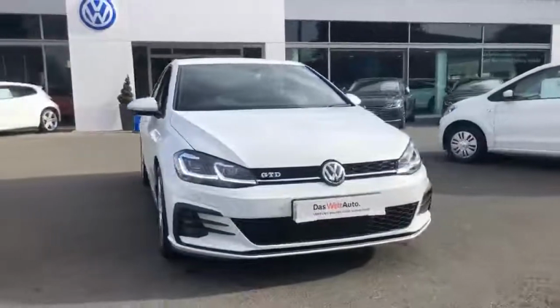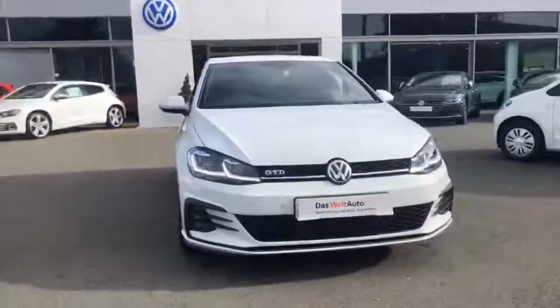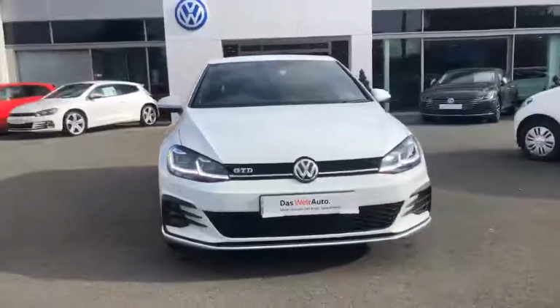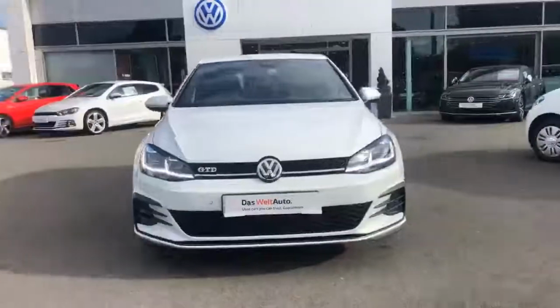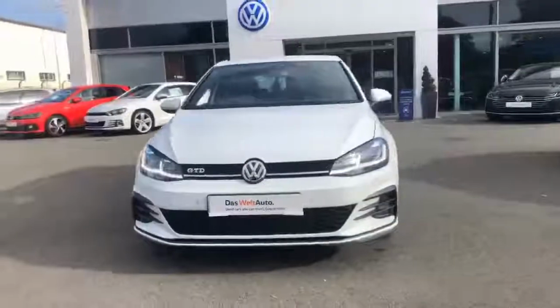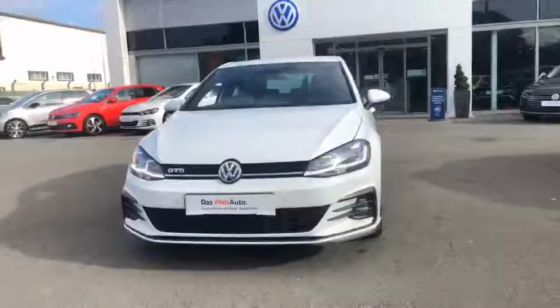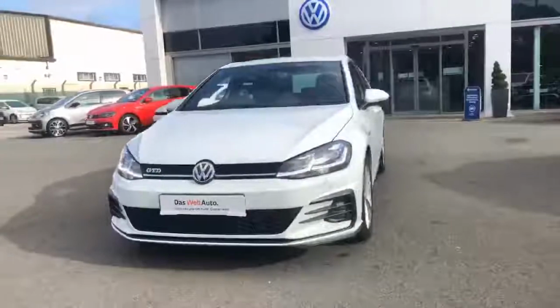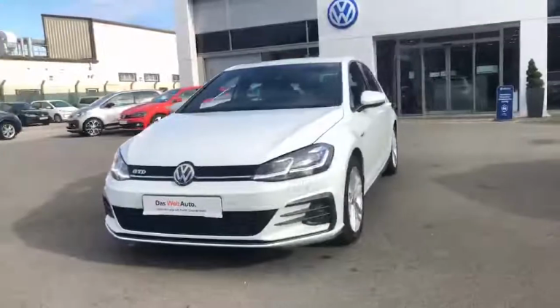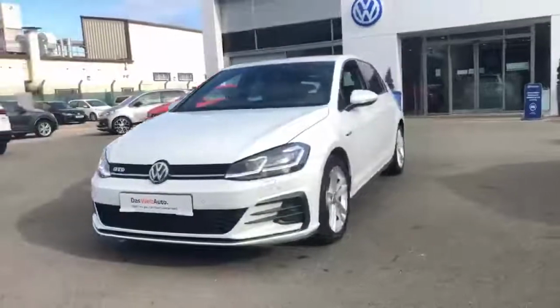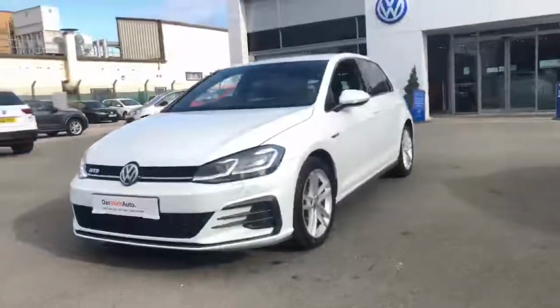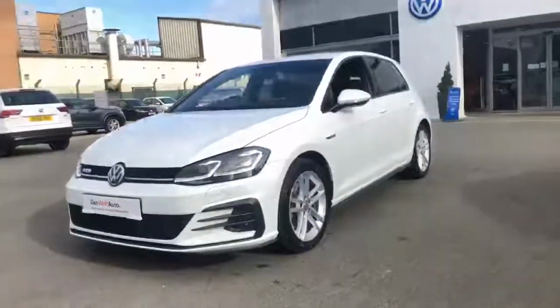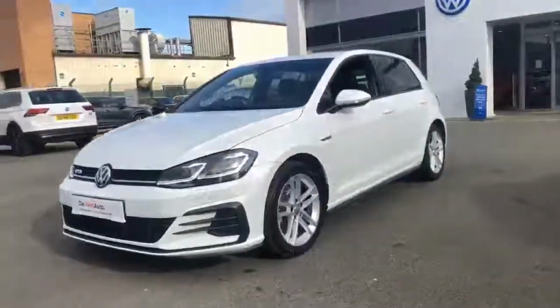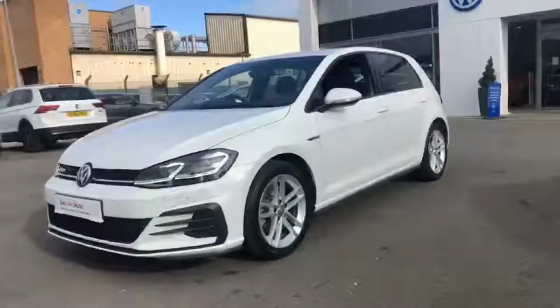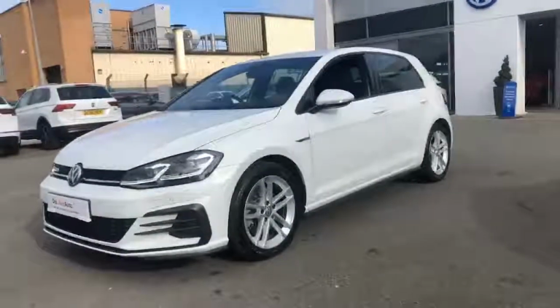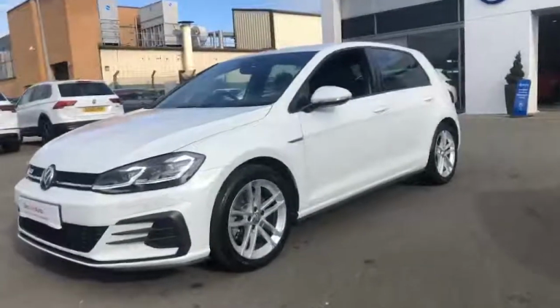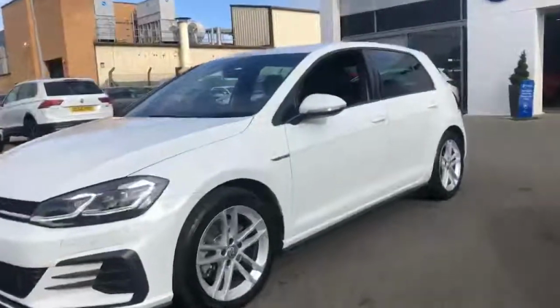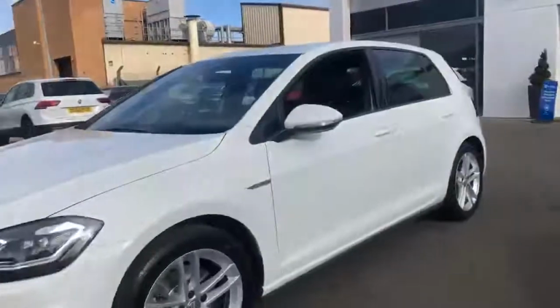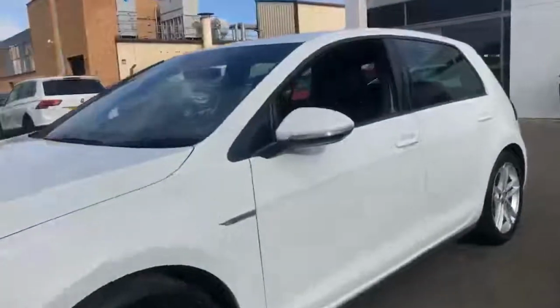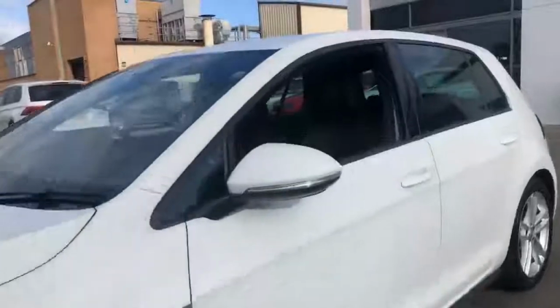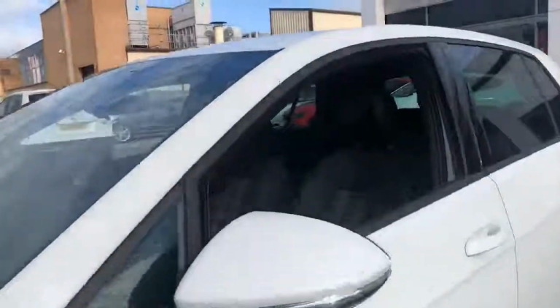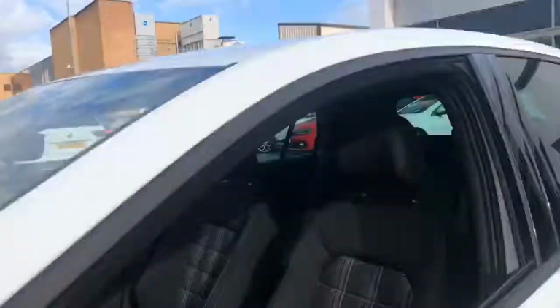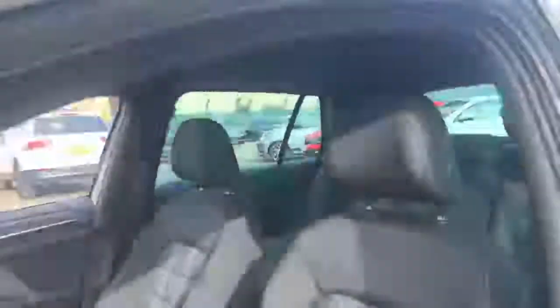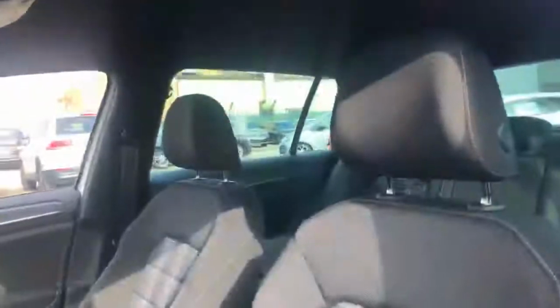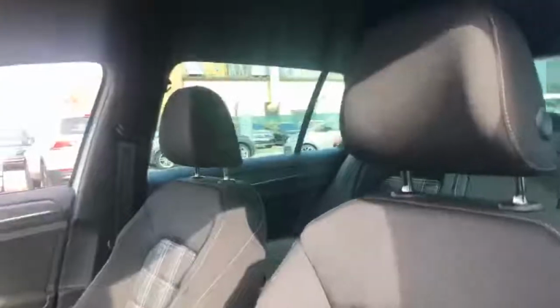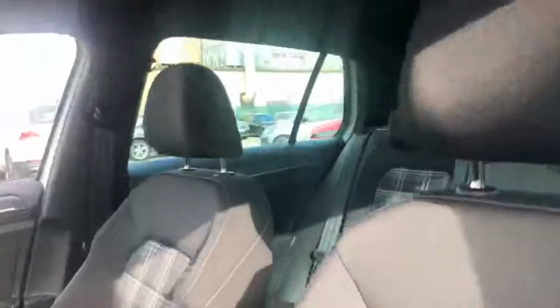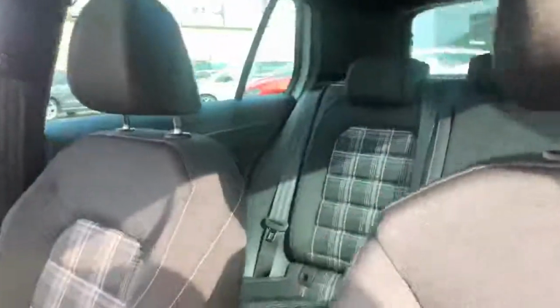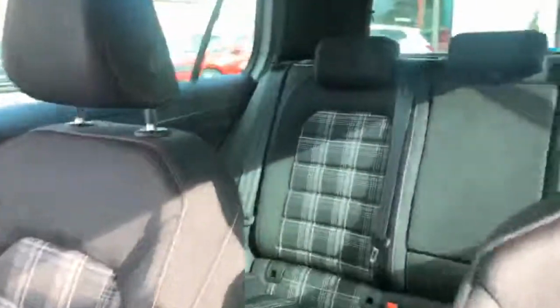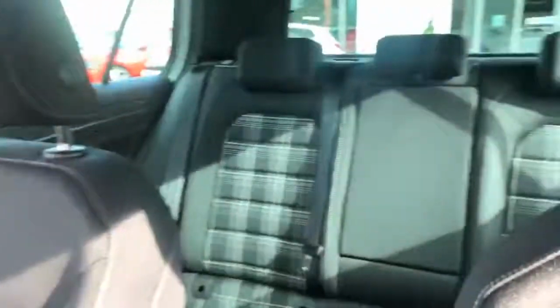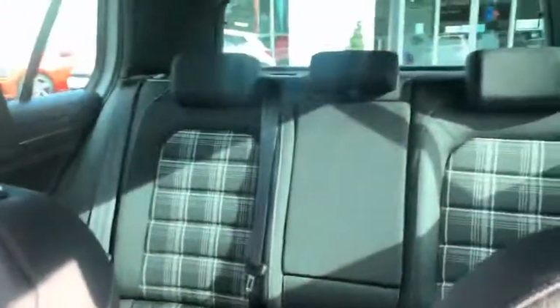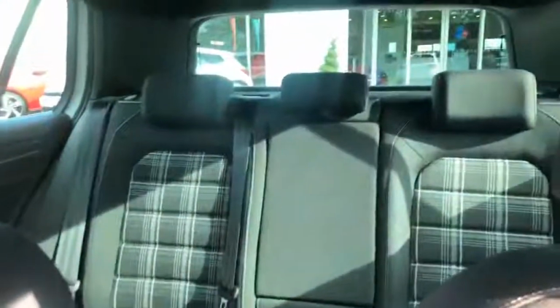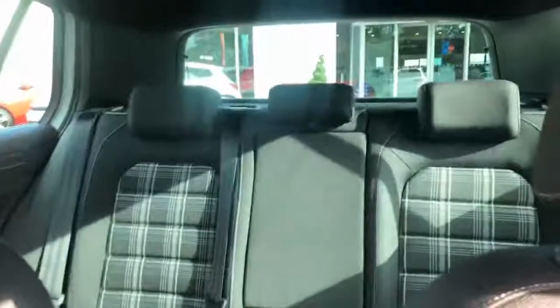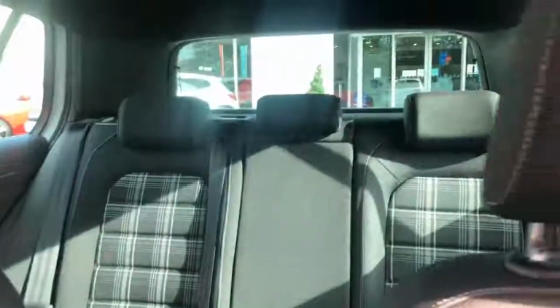Thank you for taking the time to look at this Volkswagen used car. All our vehicles are part of the award-winning Das Velt Auto program, which offers exceptional value in terms of additional benefits and gives you the peace of mind you need when buying your next car.